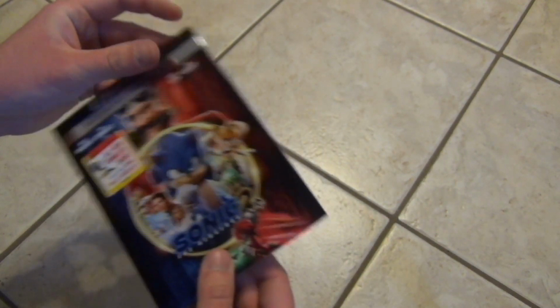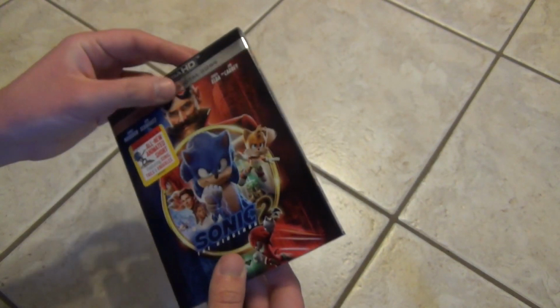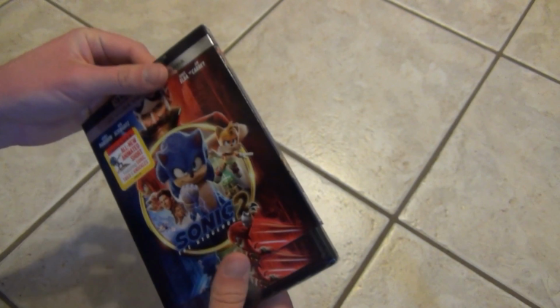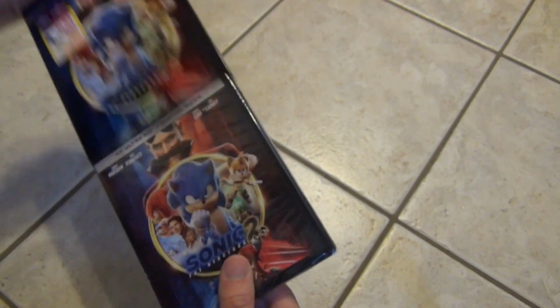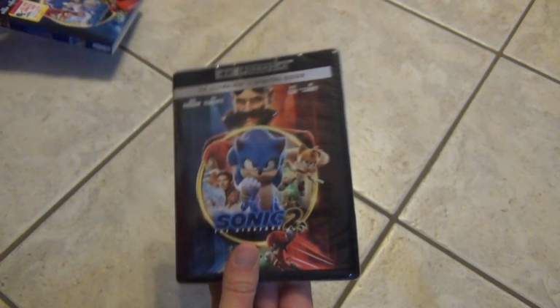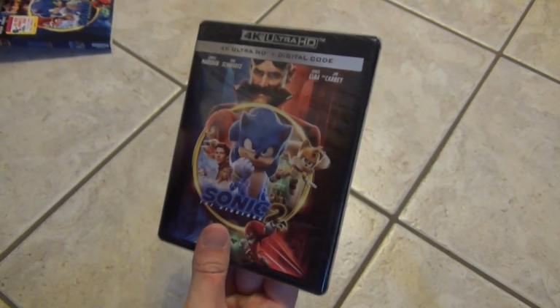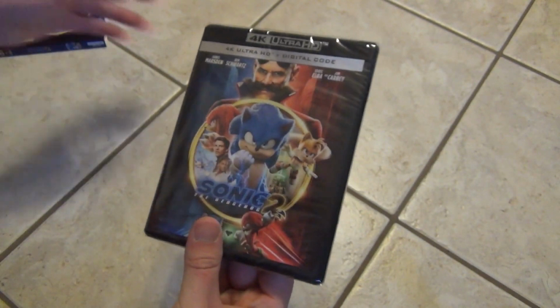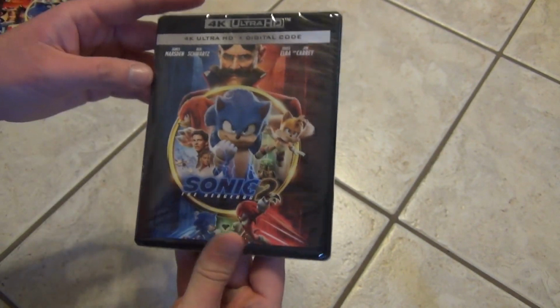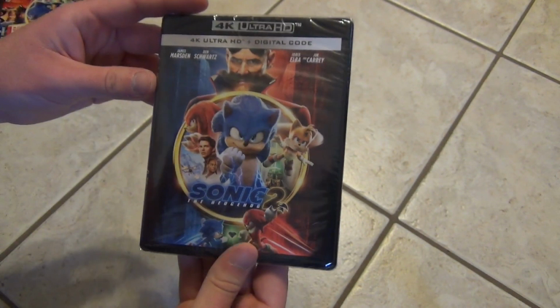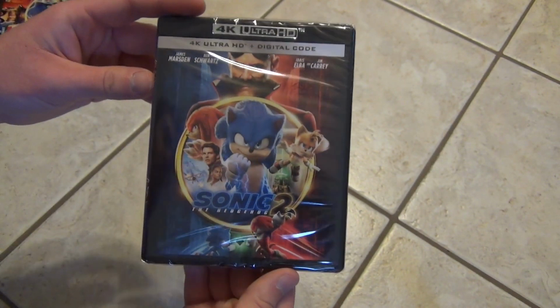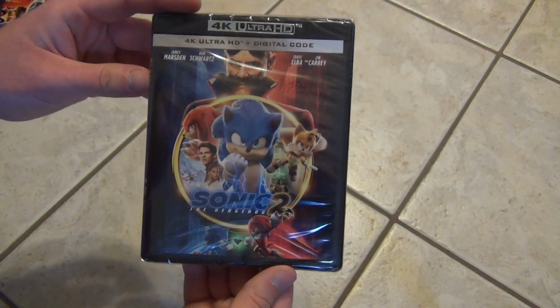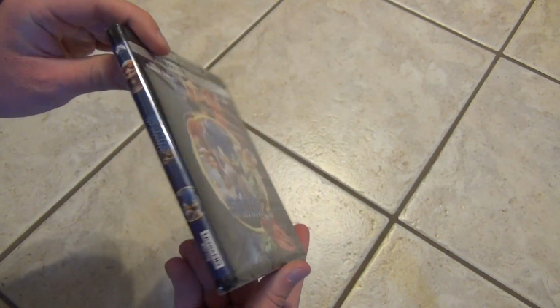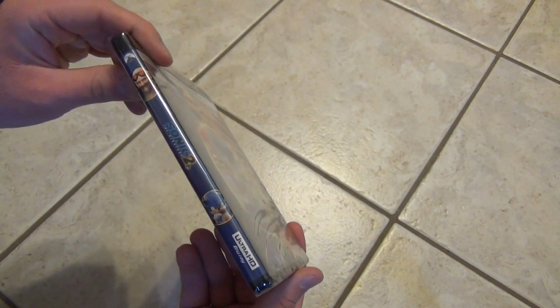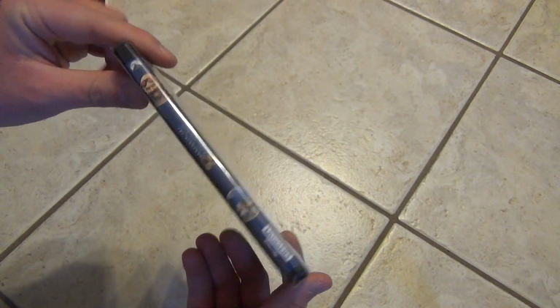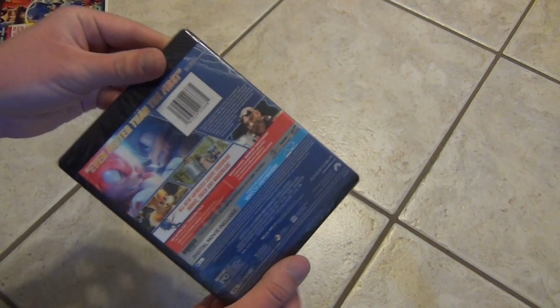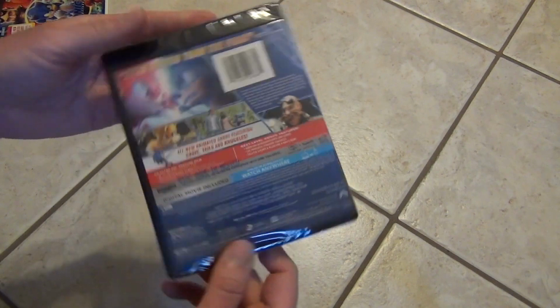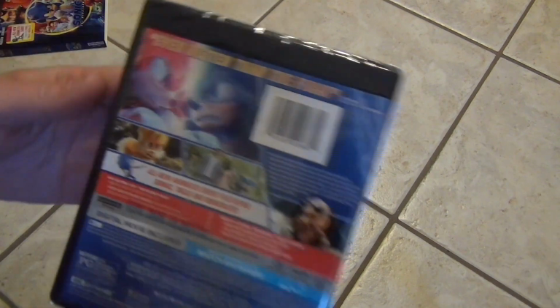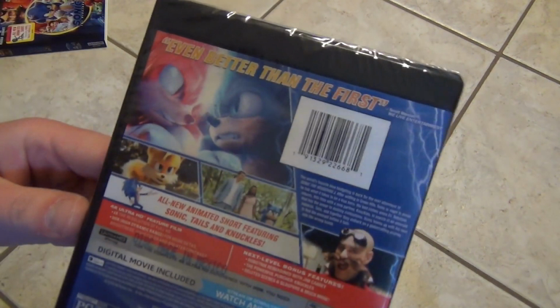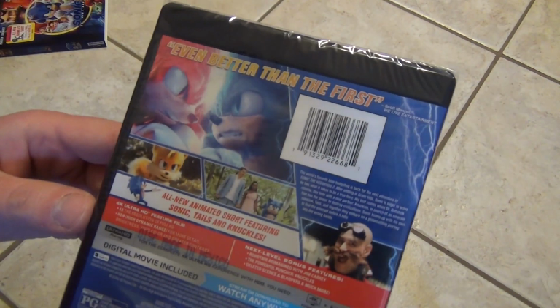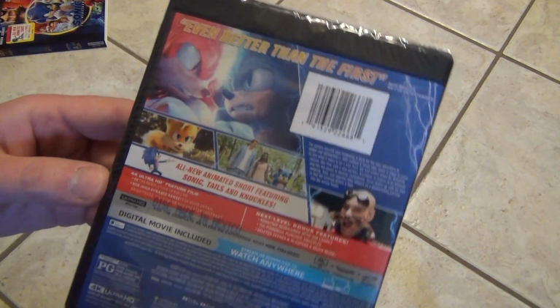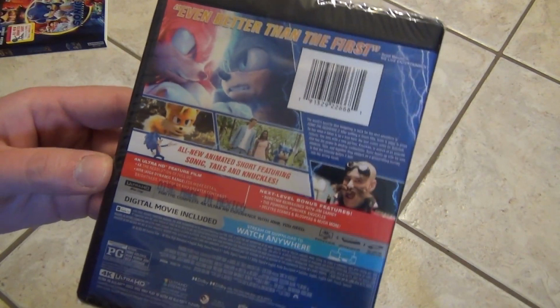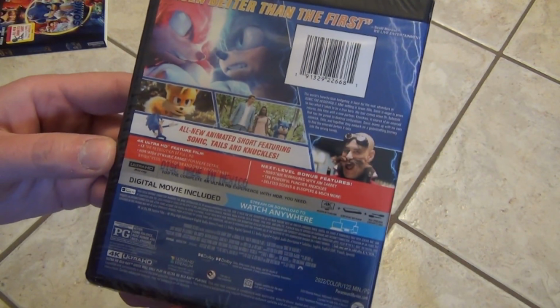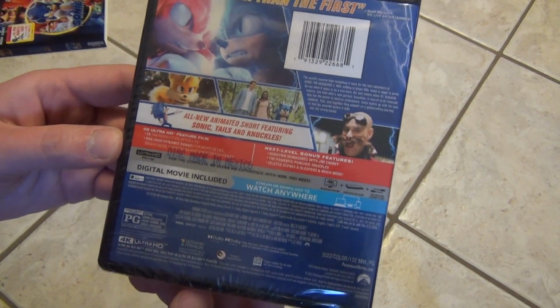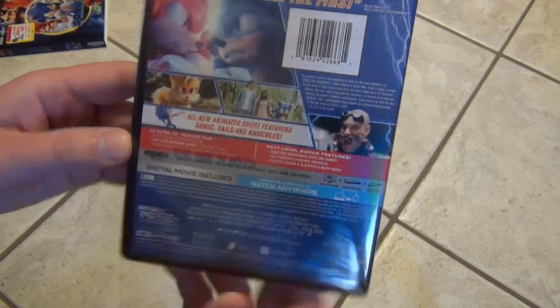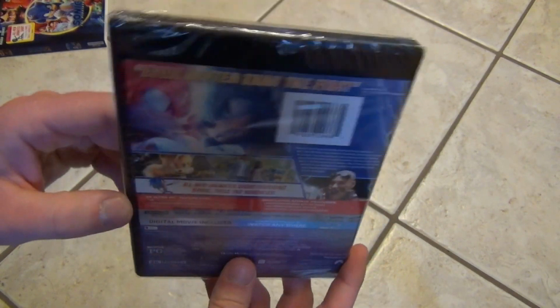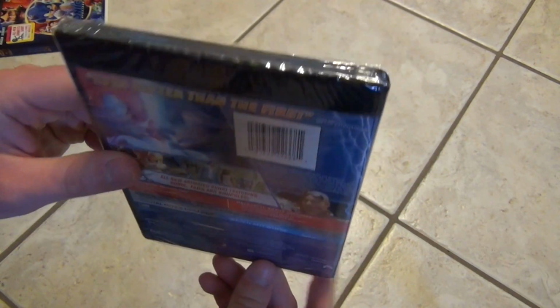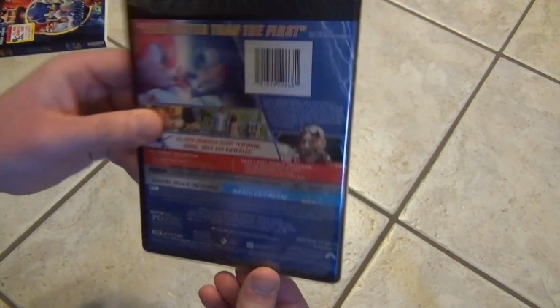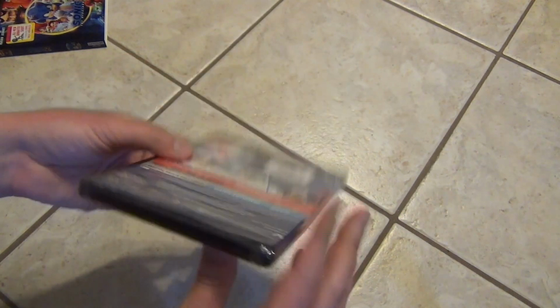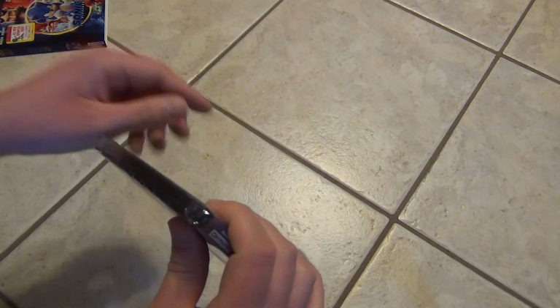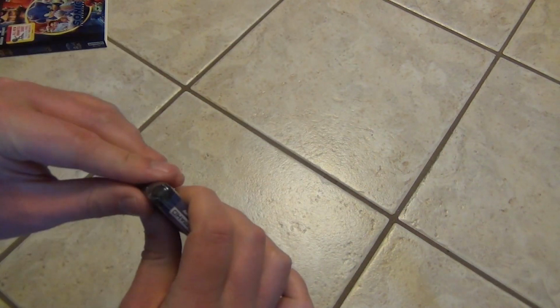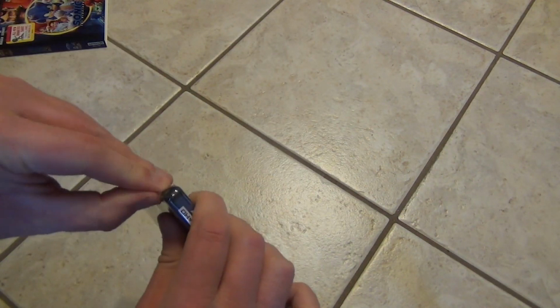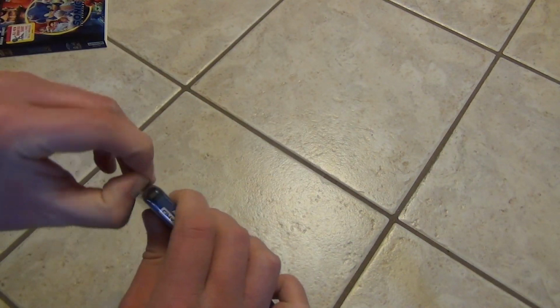So that is a look at the slip there, and here's a look at the actual case artwork. So there's that, let's go ahead and open this up and see what's inside.